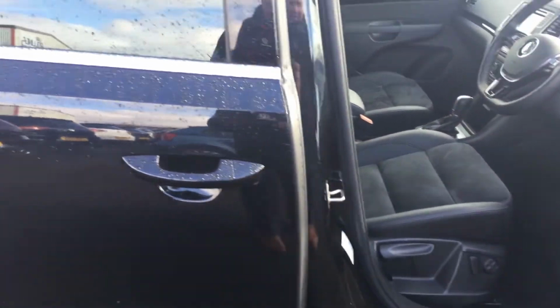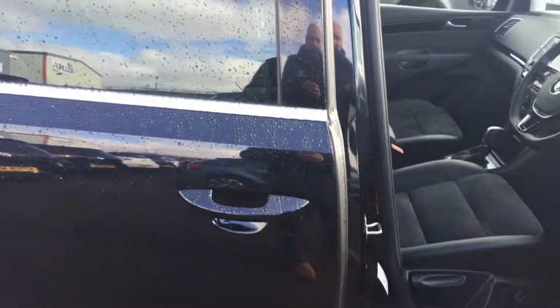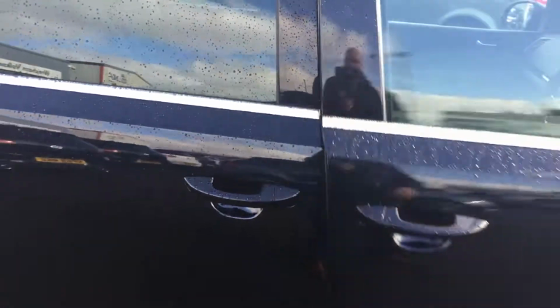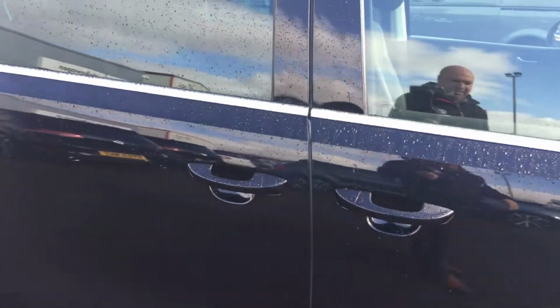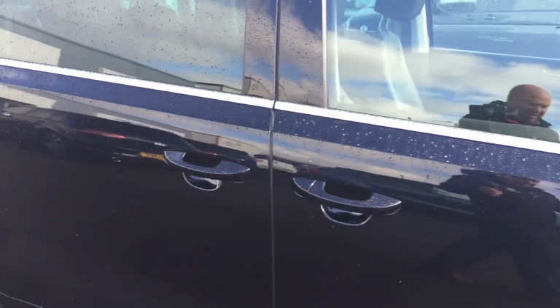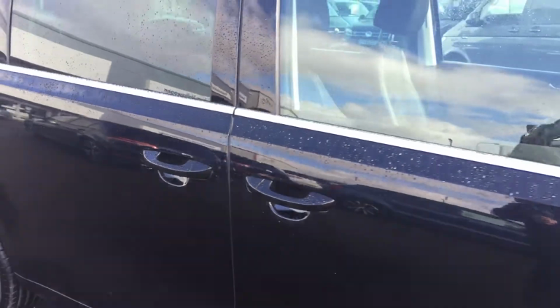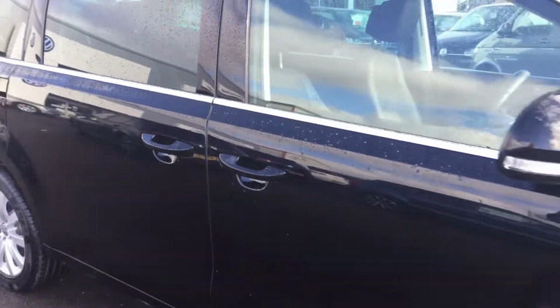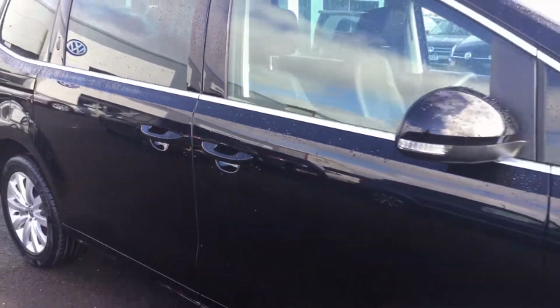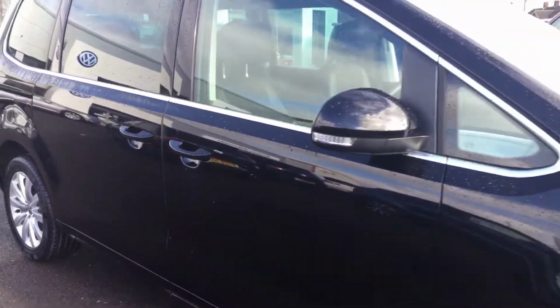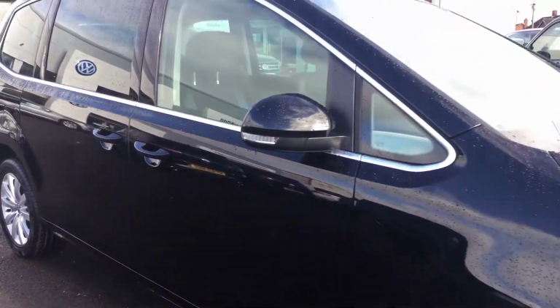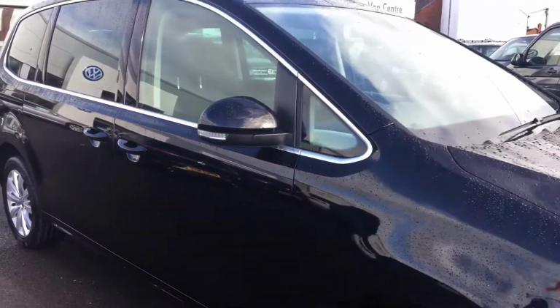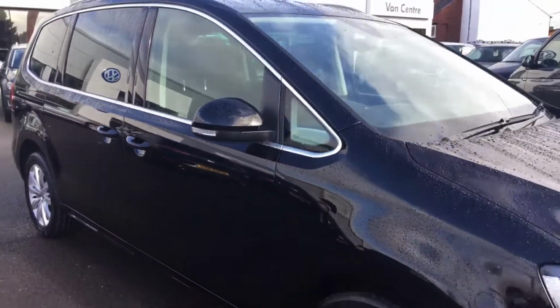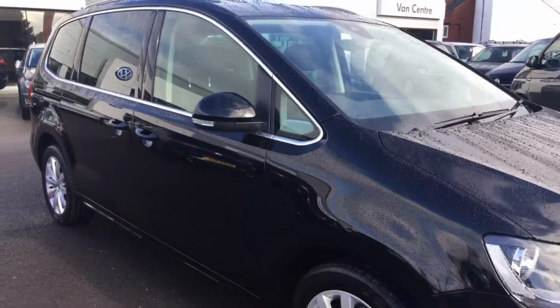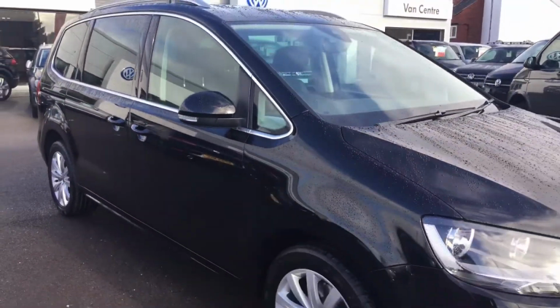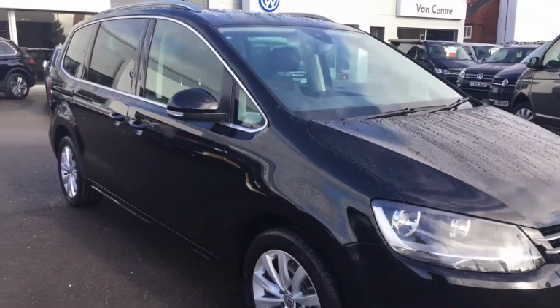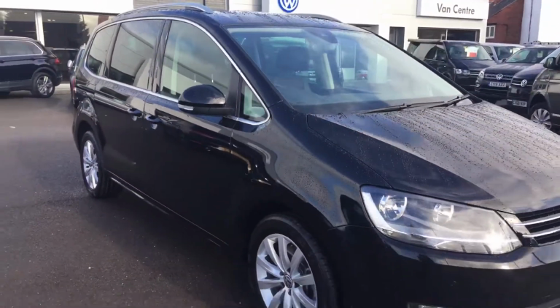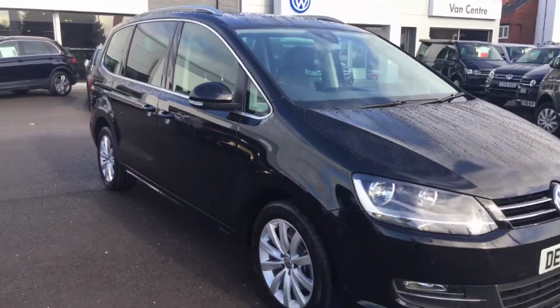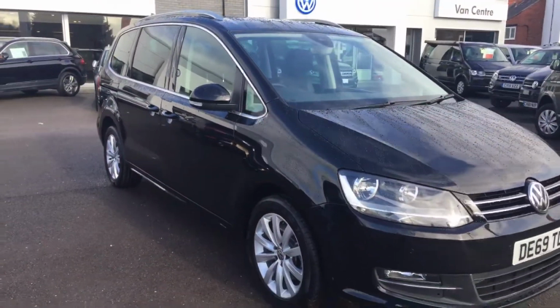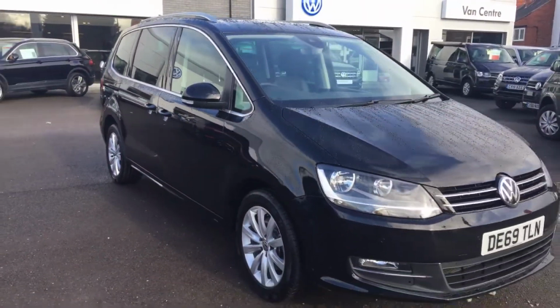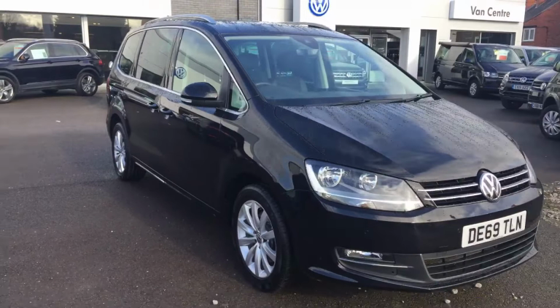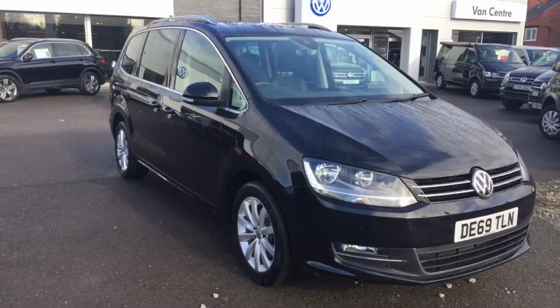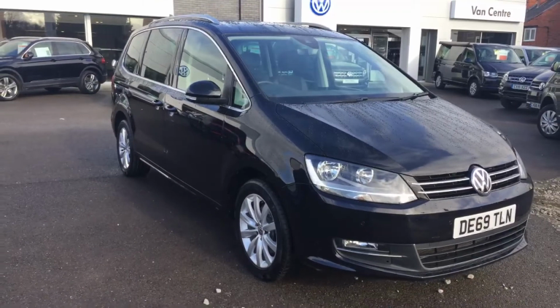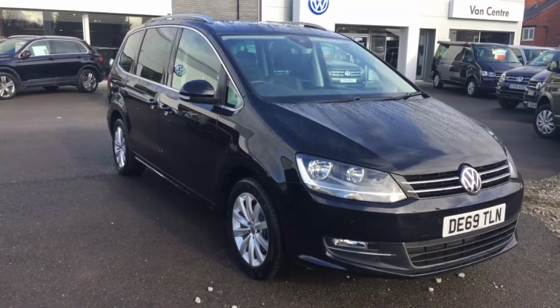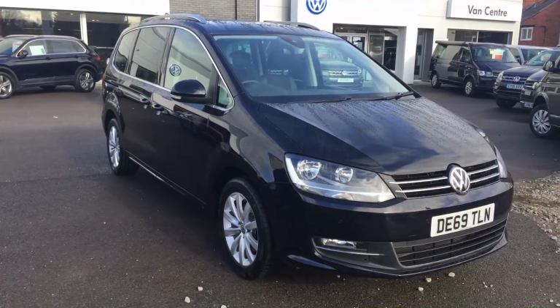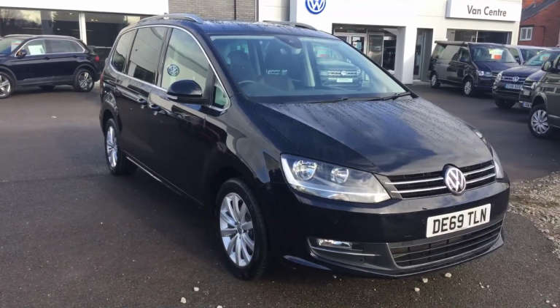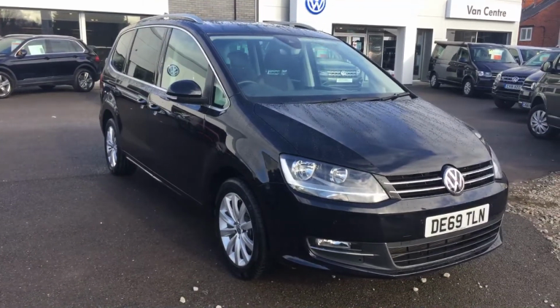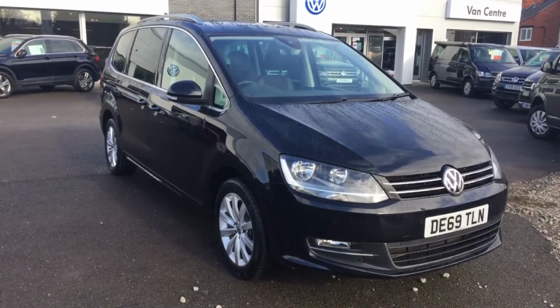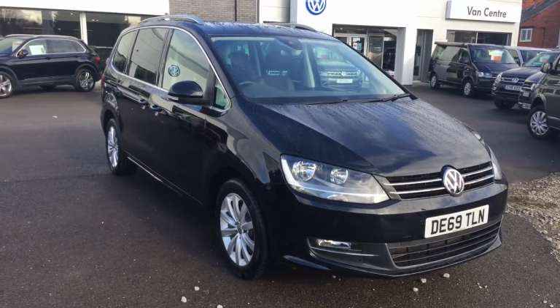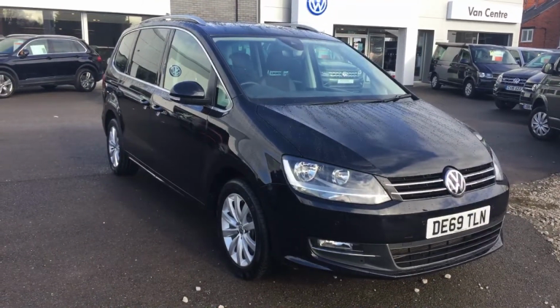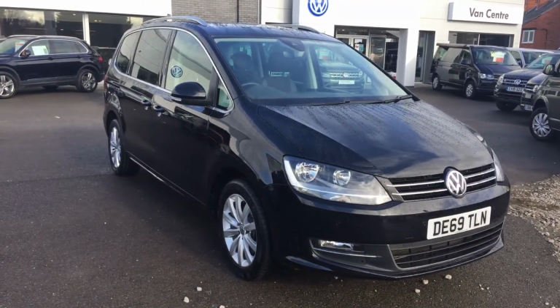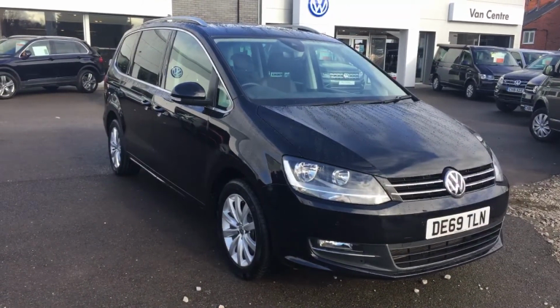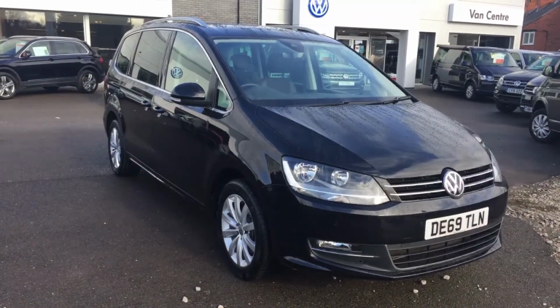So if you're in the market for a family-size car and you like what you see, please make sure when you enquire you ask for myself — that's Phil Sadler — or my colleague Yousef. We're the specialist team that can help you further. Many thanks.